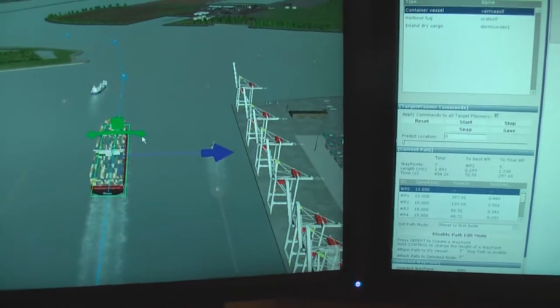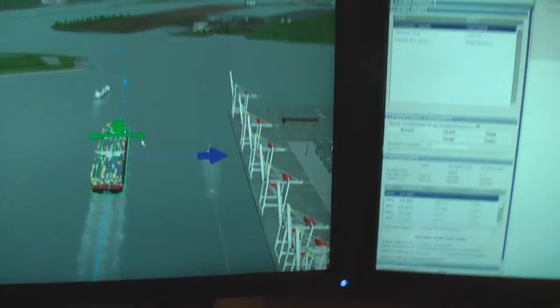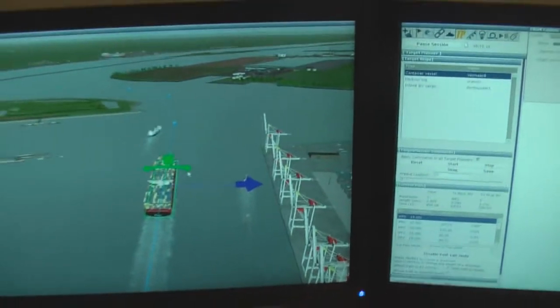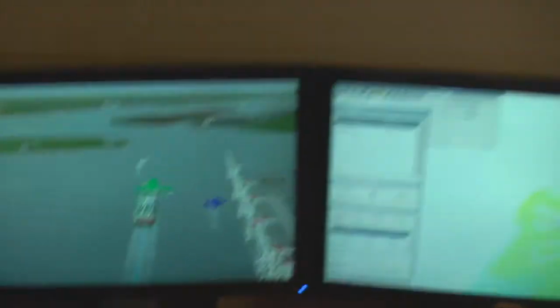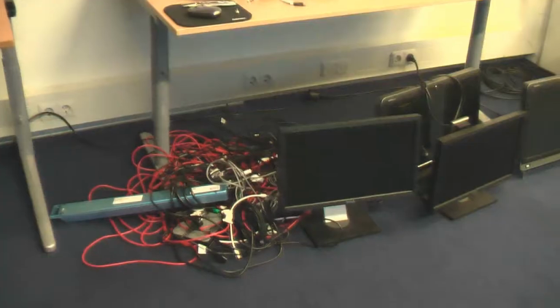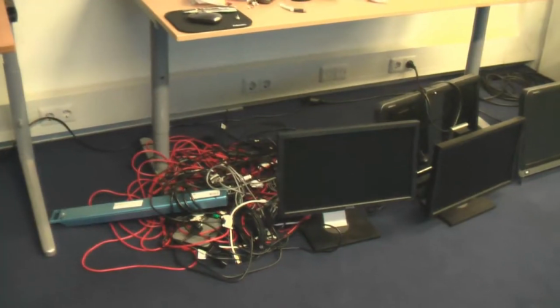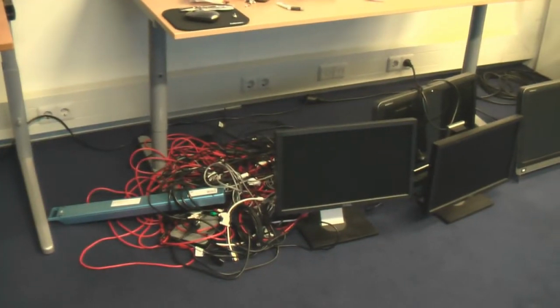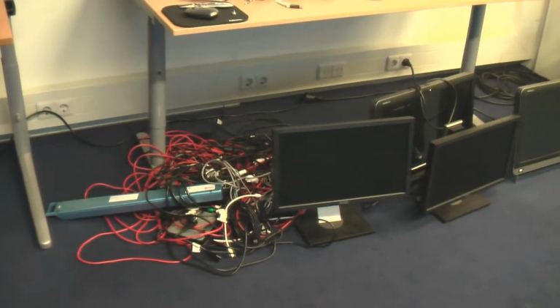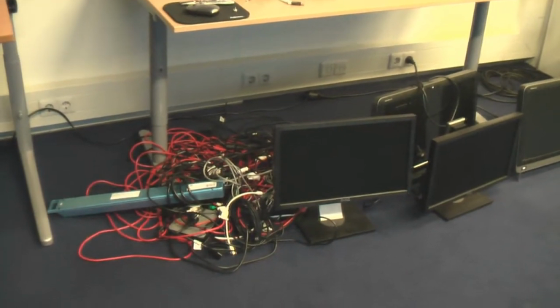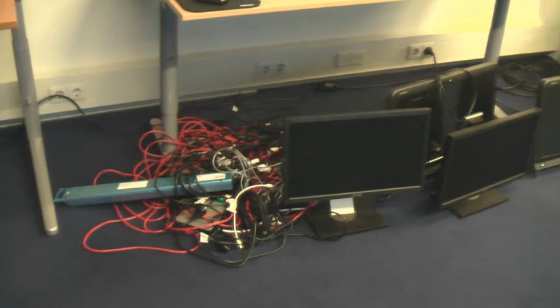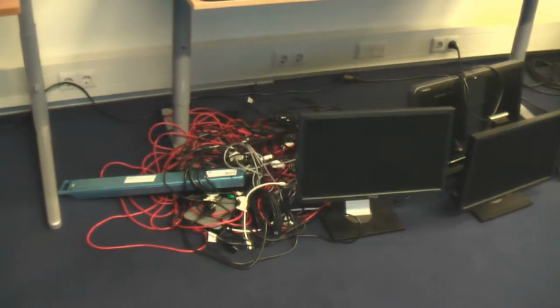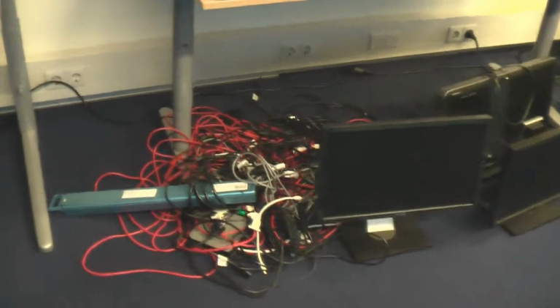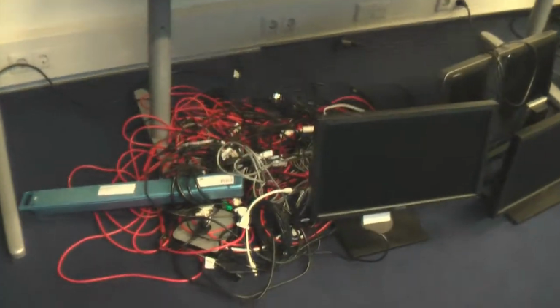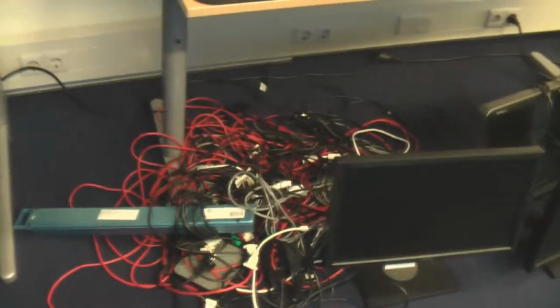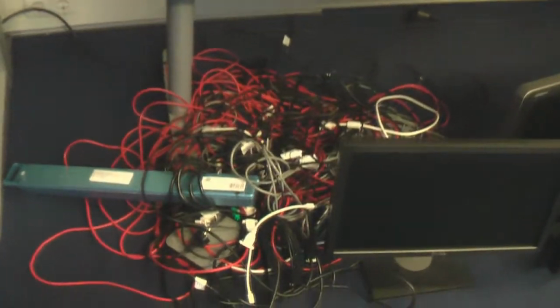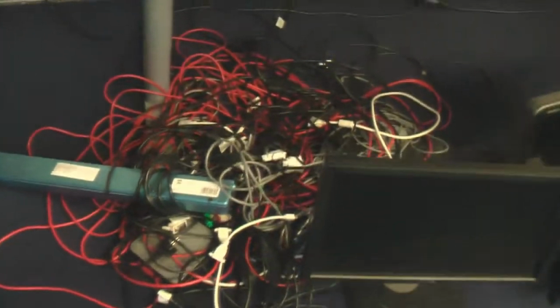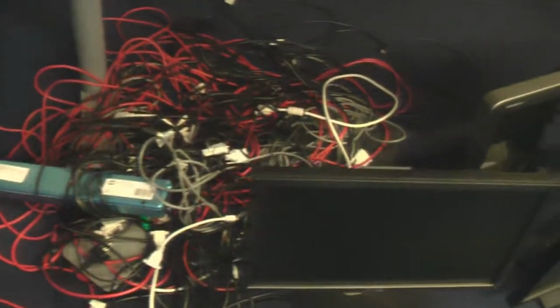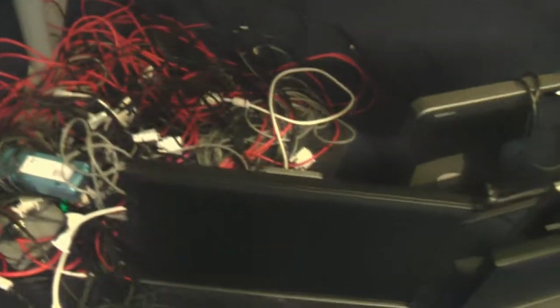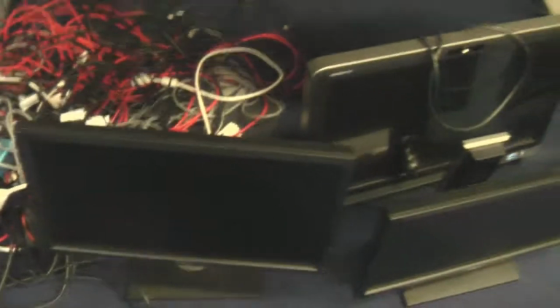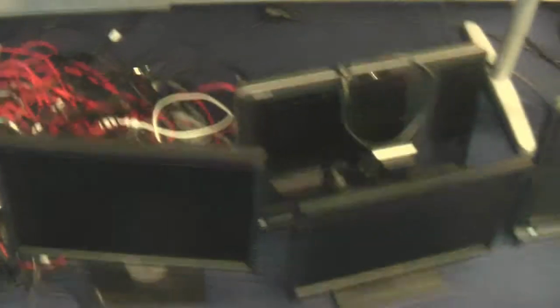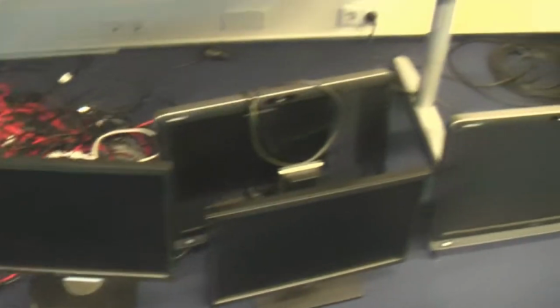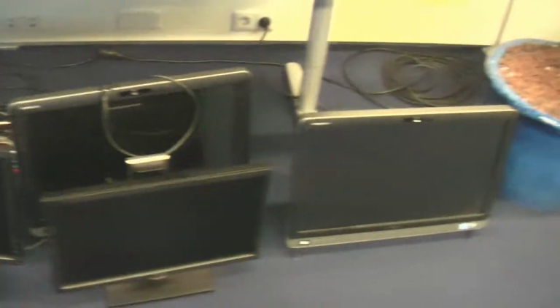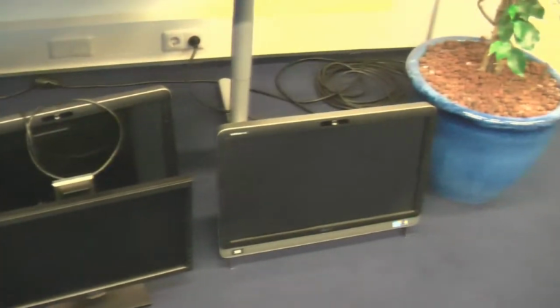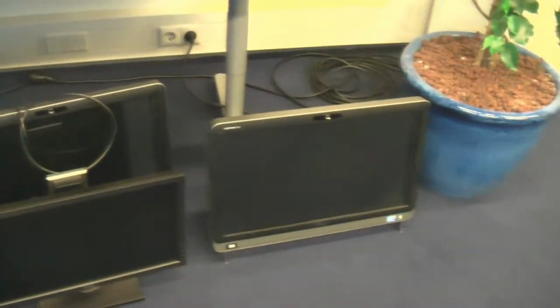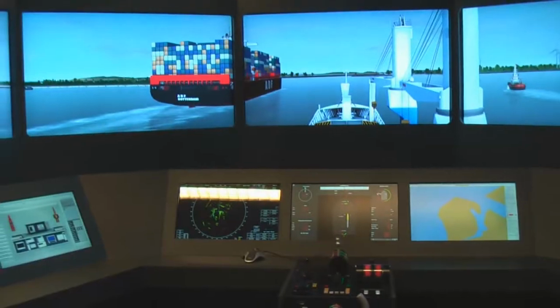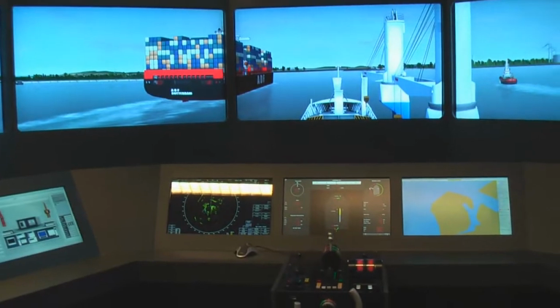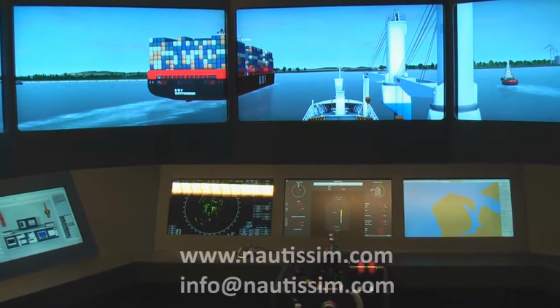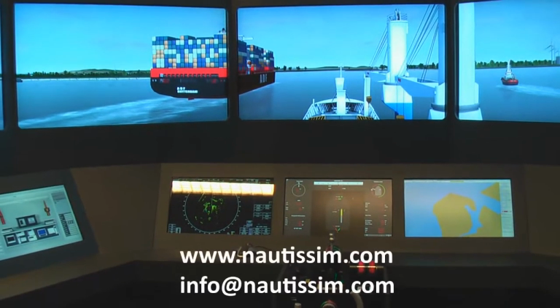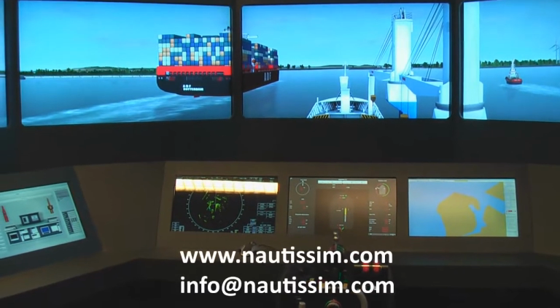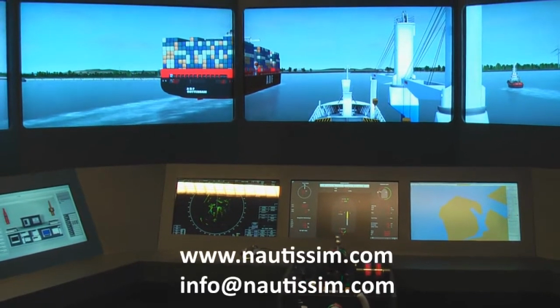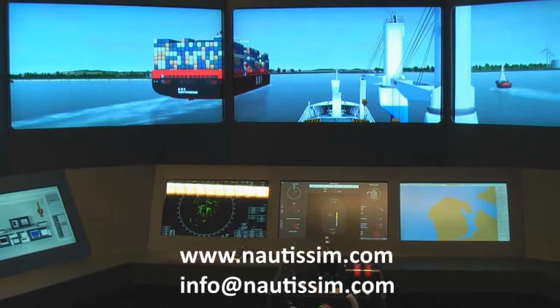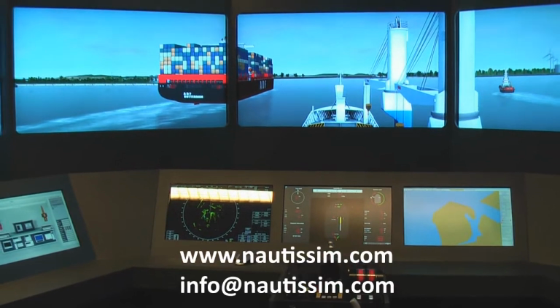The ship is passing us now. We reused a stack of cables that came out of the Class A before, and some of the screens. A container vessel is passing by.